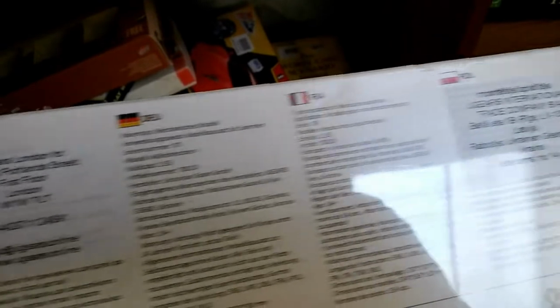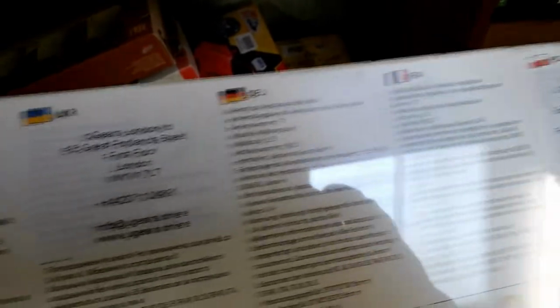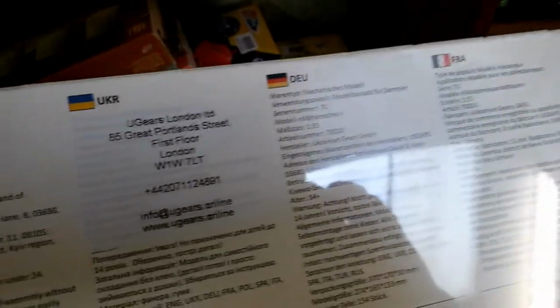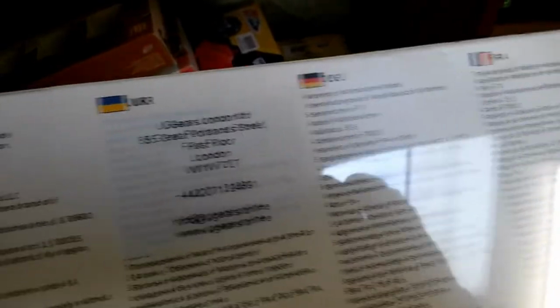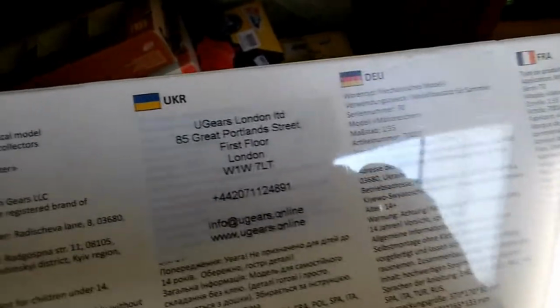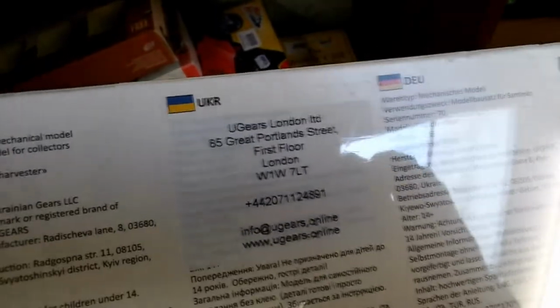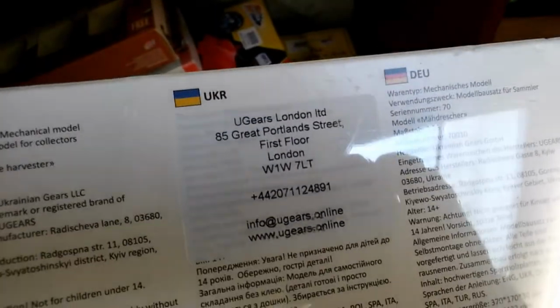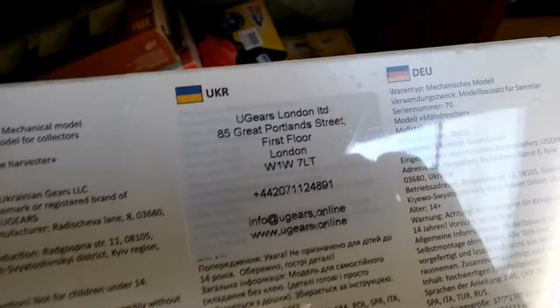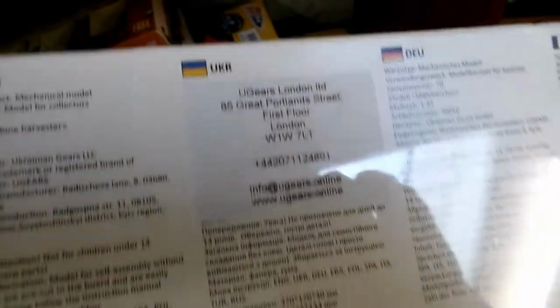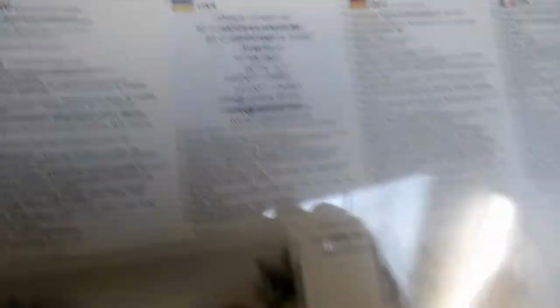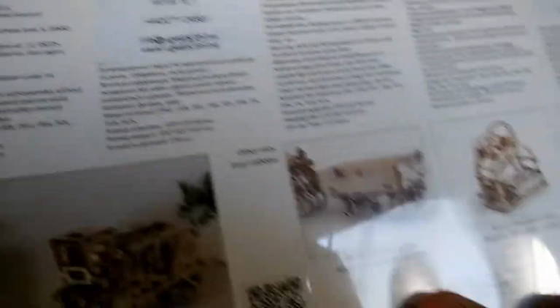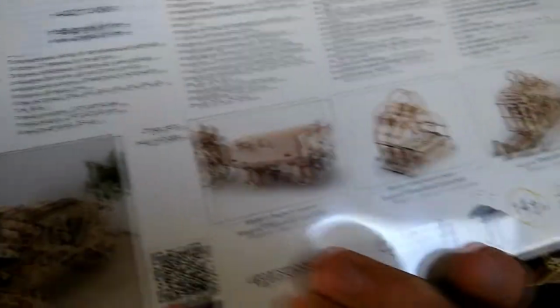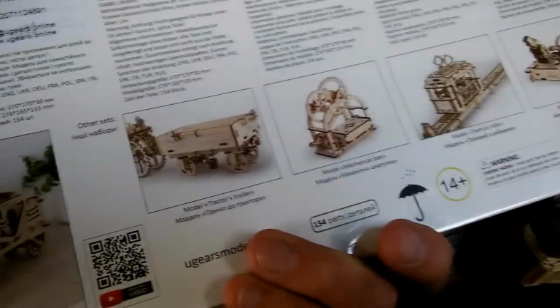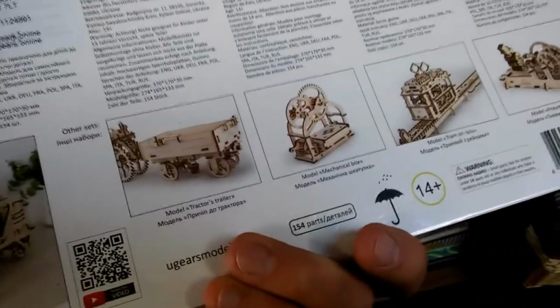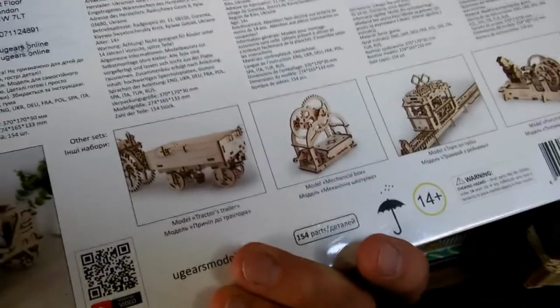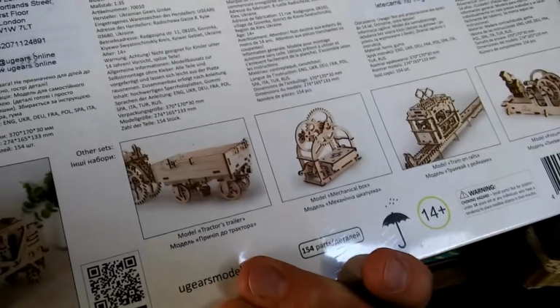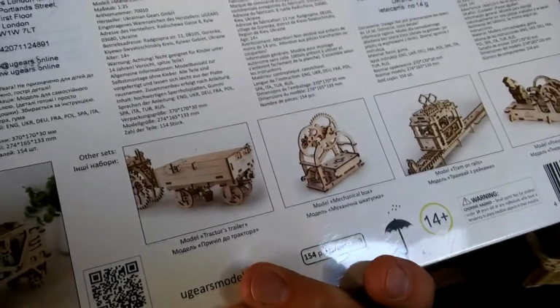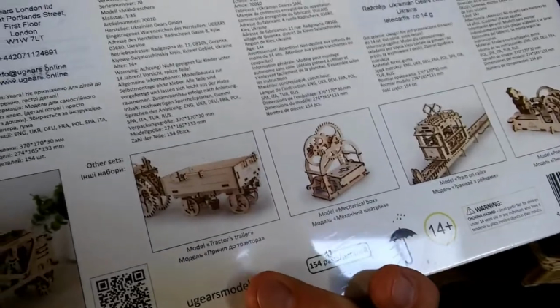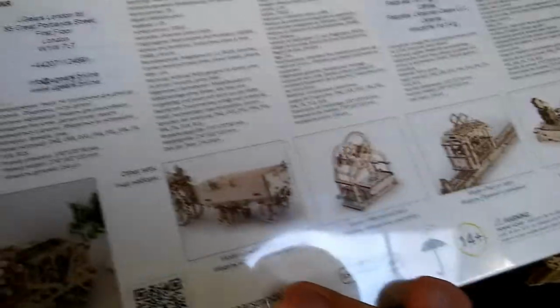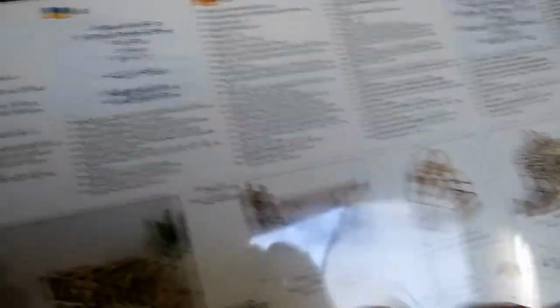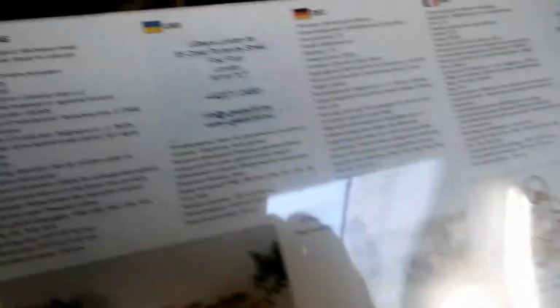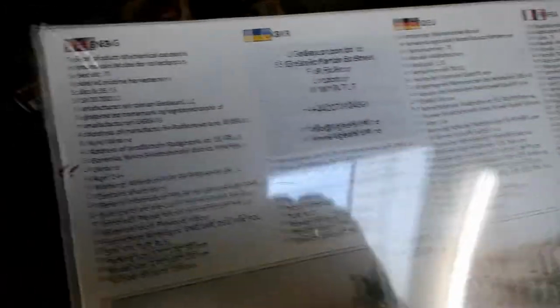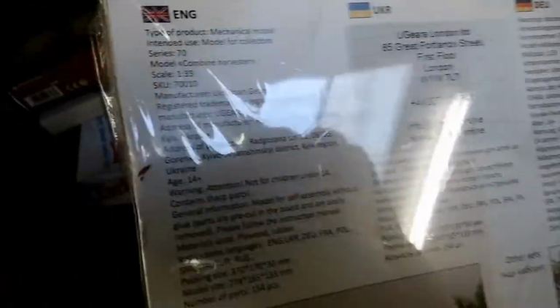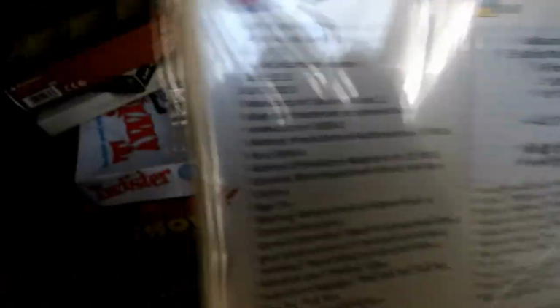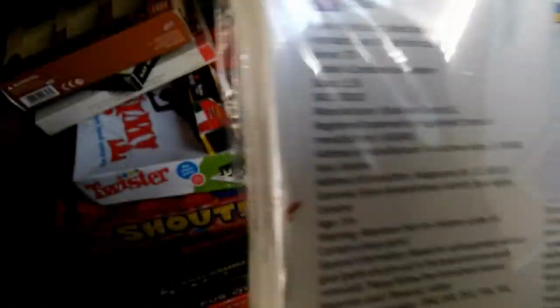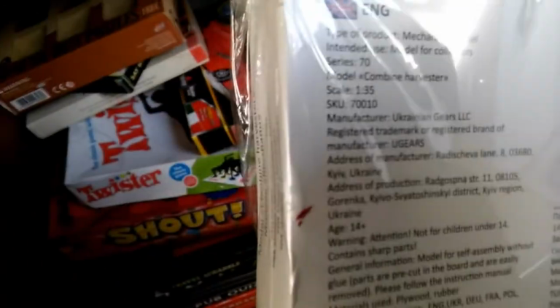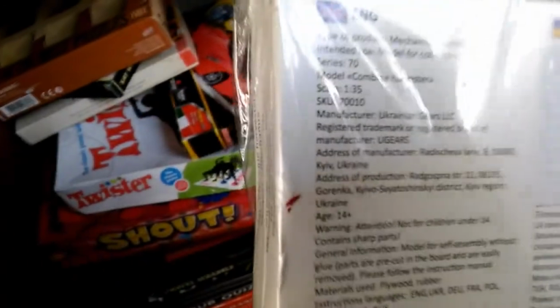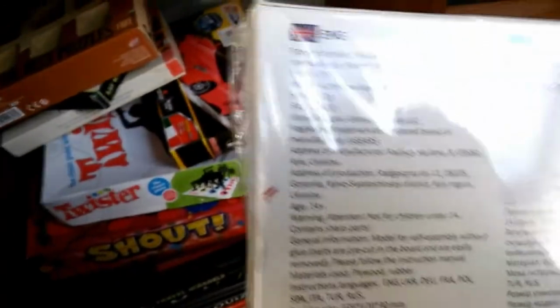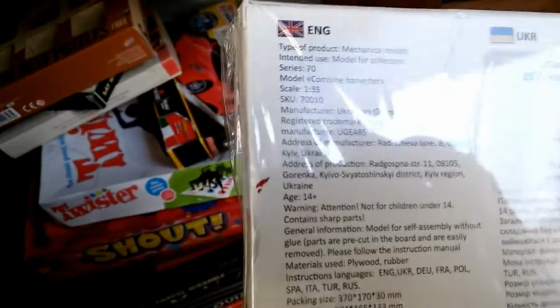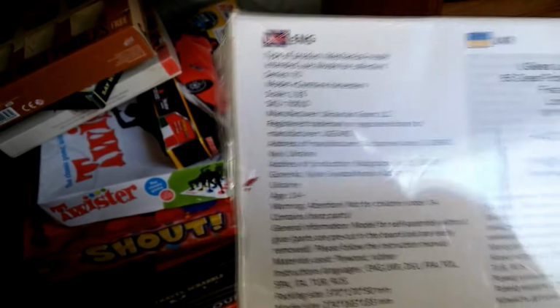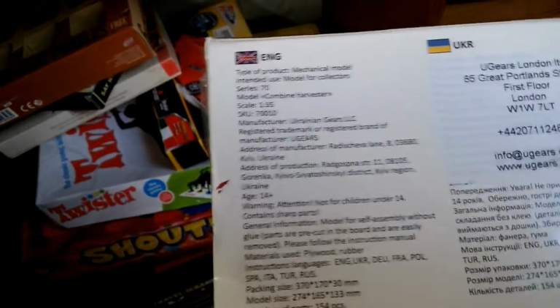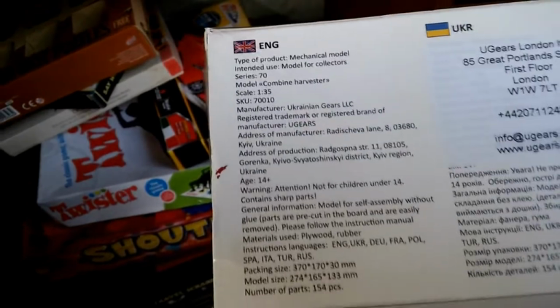It's a different manufacturer — Robo Time, I think it's called — the one they were trying to get me to do a review on. But I saw this and I thought, well, that looks identical.